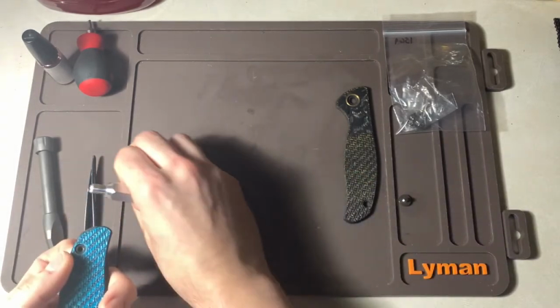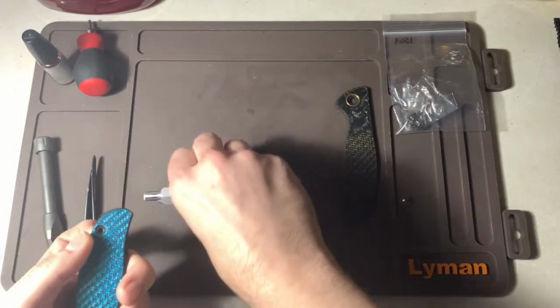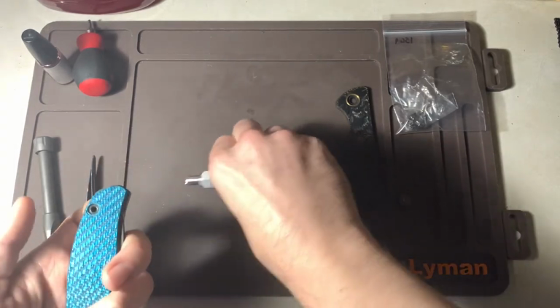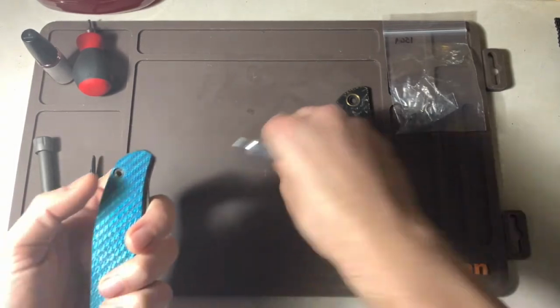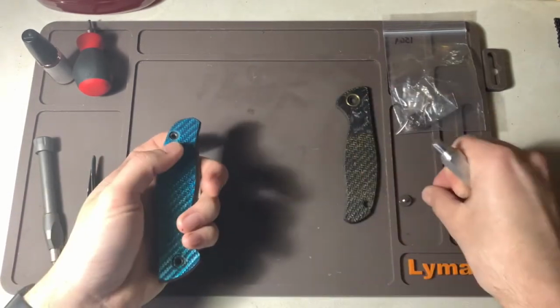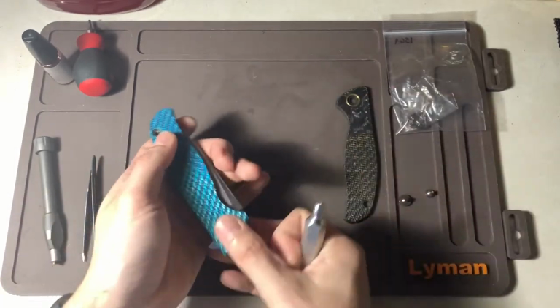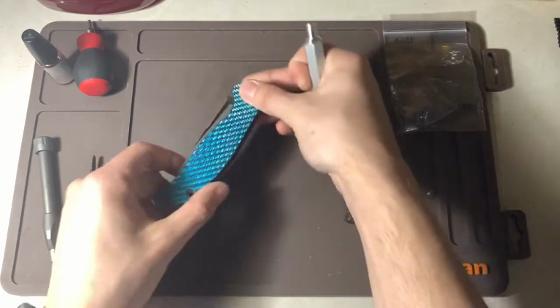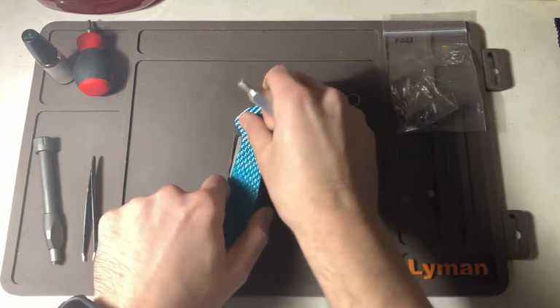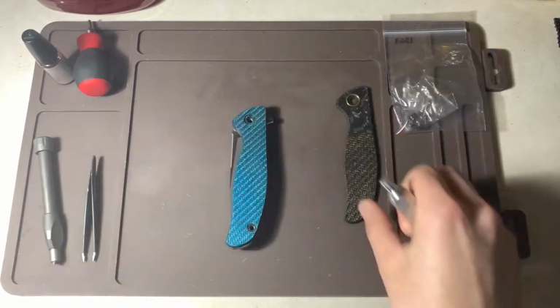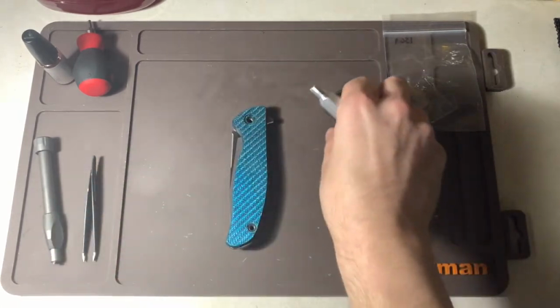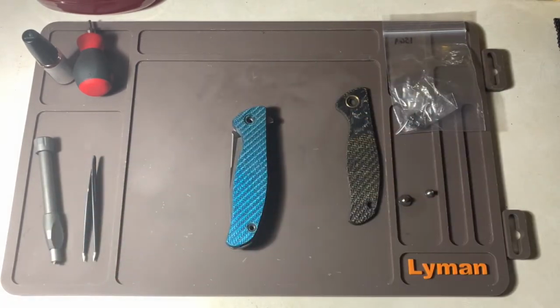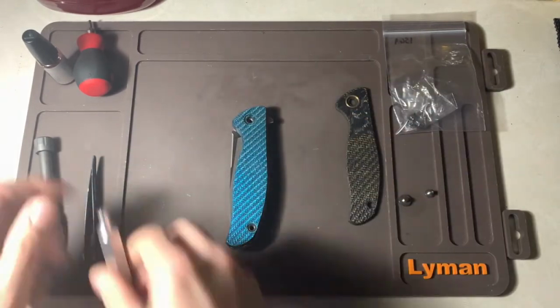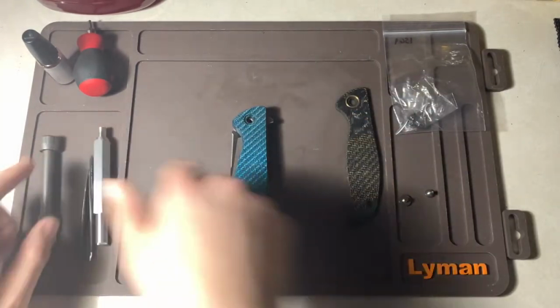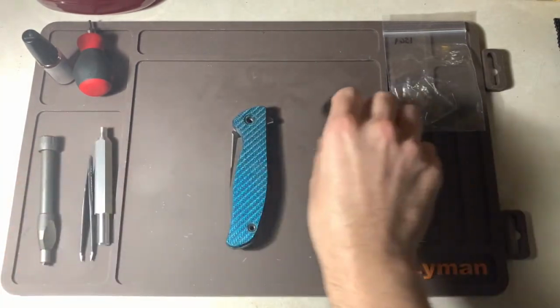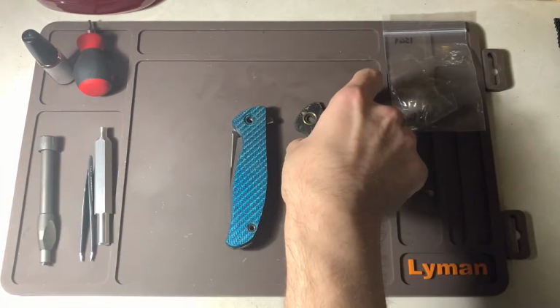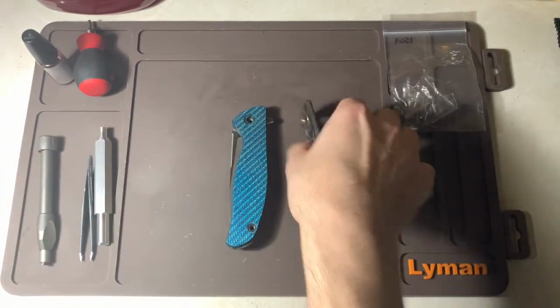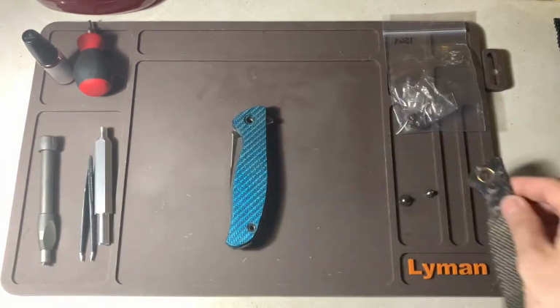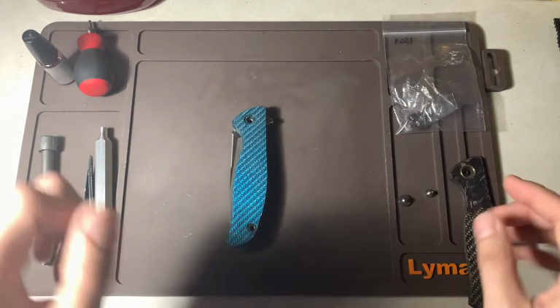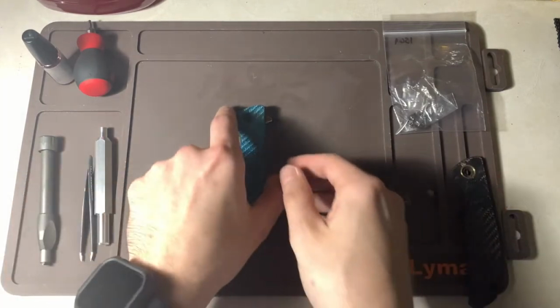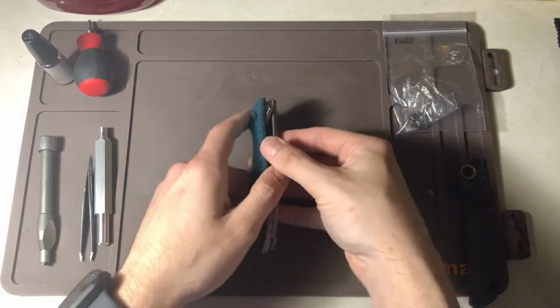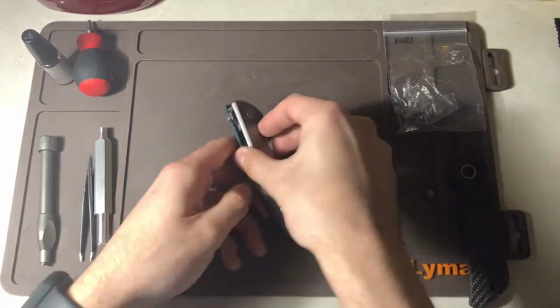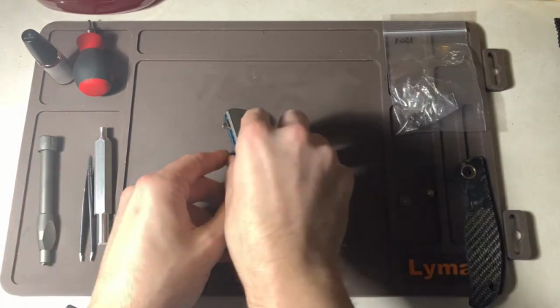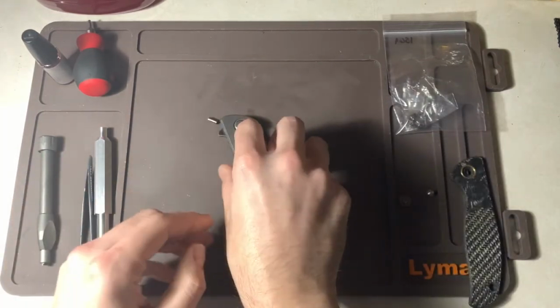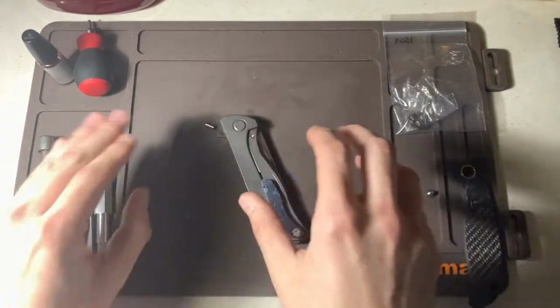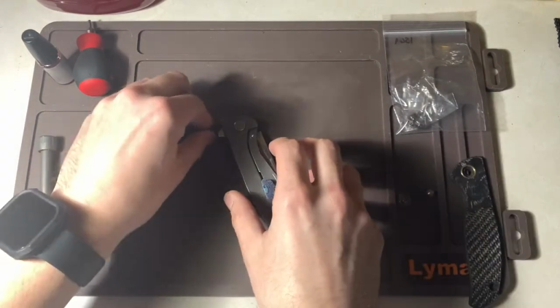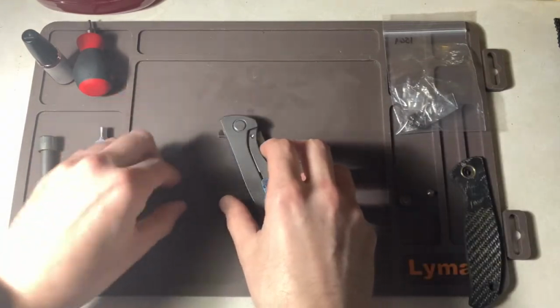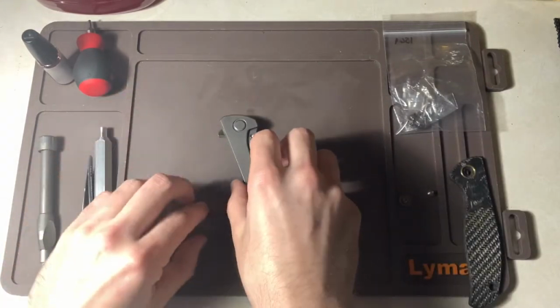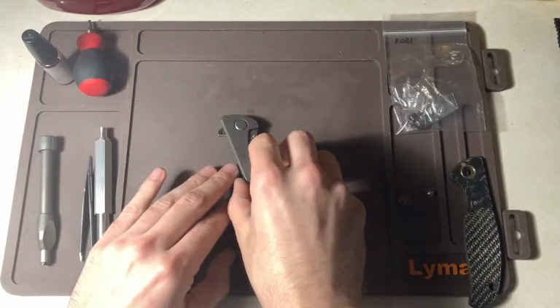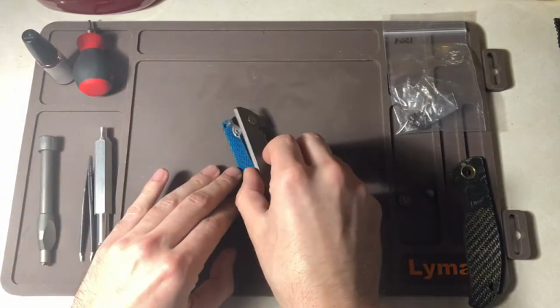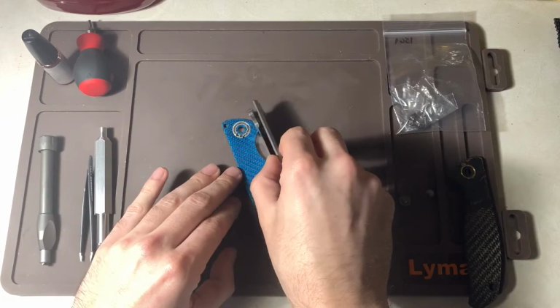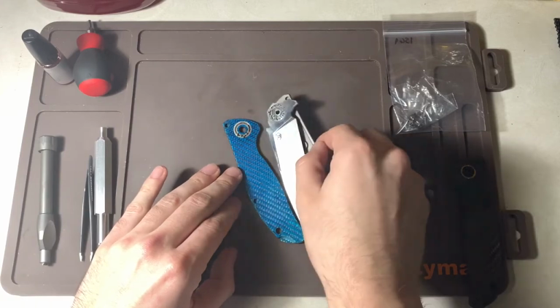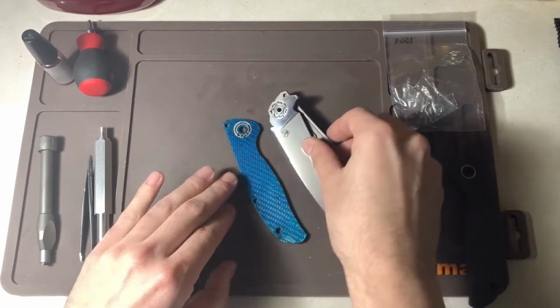Here's where a lot of people mess up — they take the top off too quick, the scale that is, and they end up having the MRBS fly everywhere. What I like to do is kind of put it upside down and slowly lift.